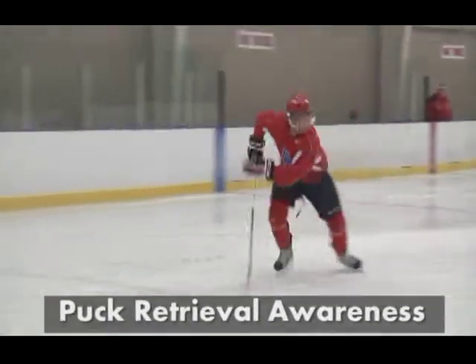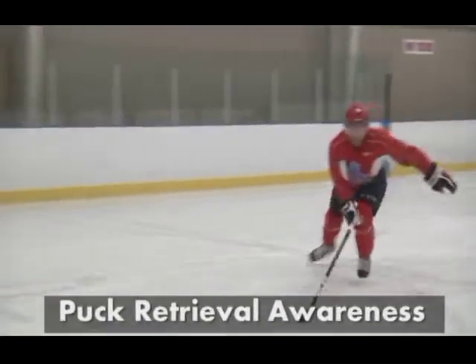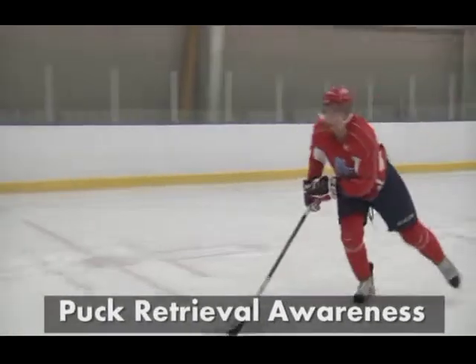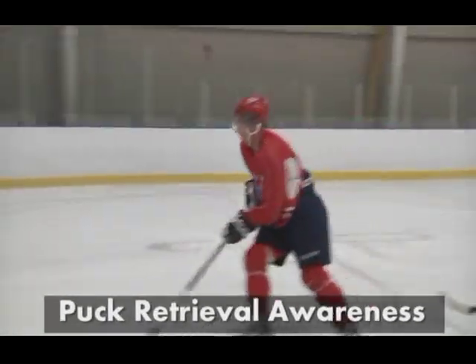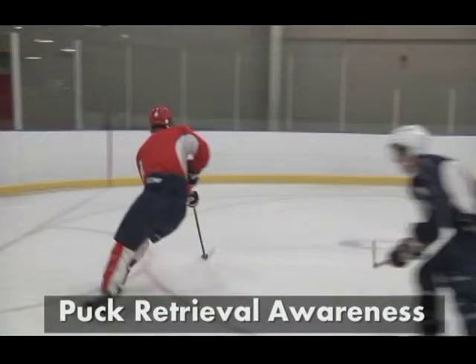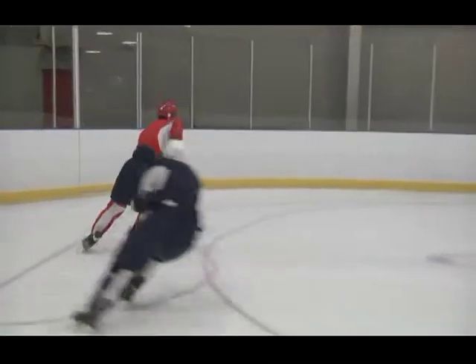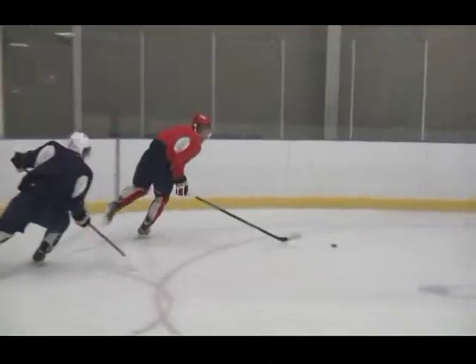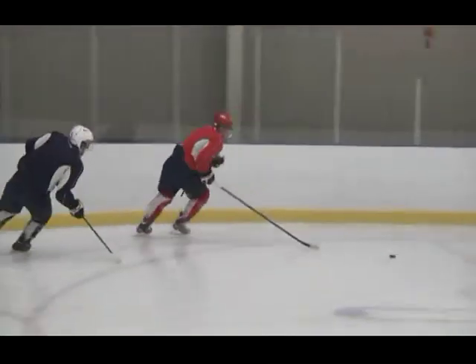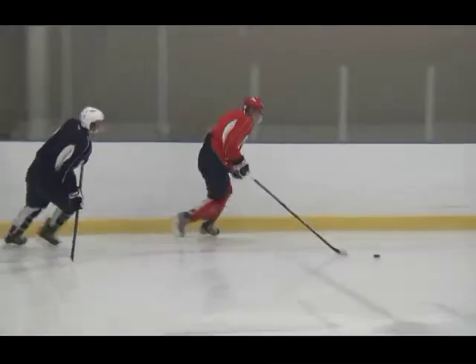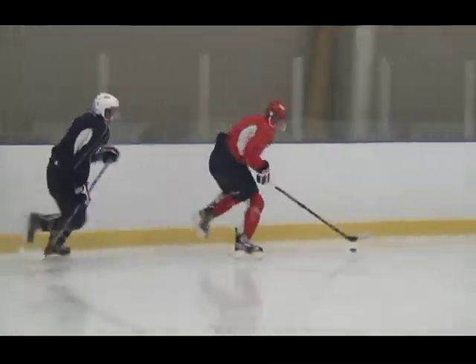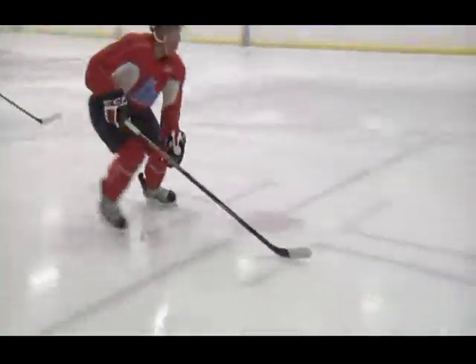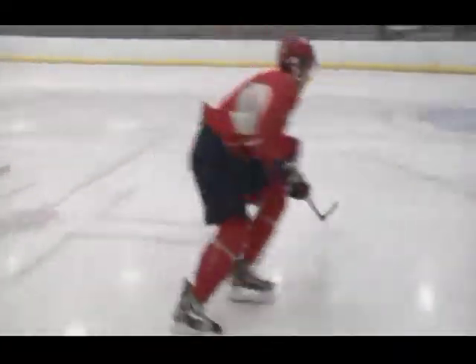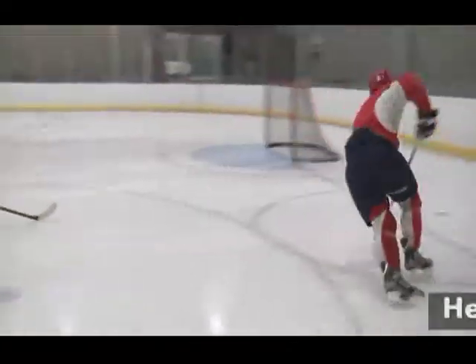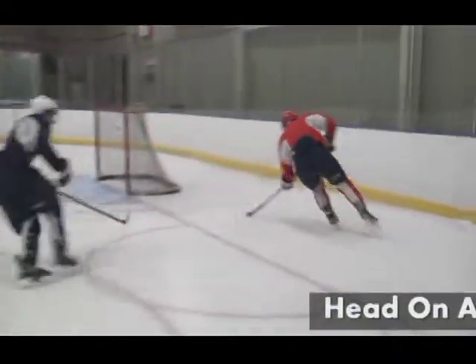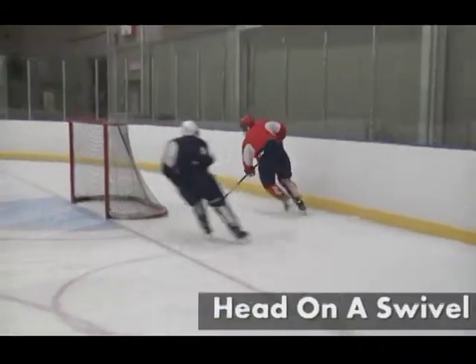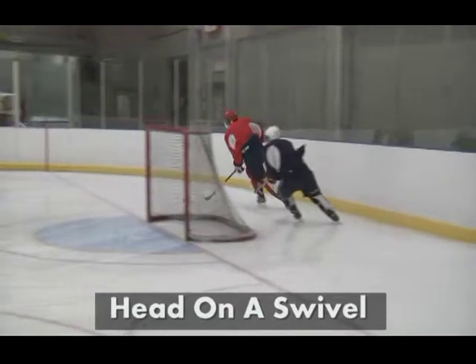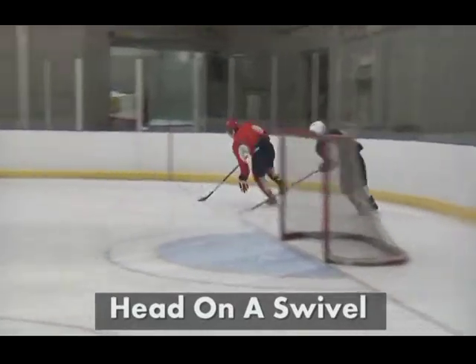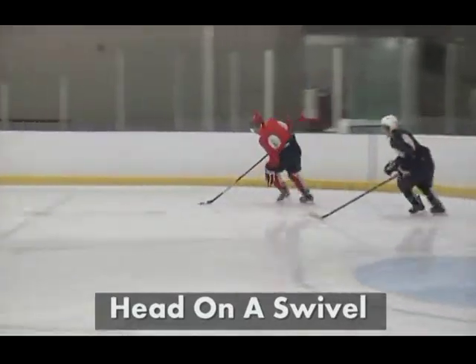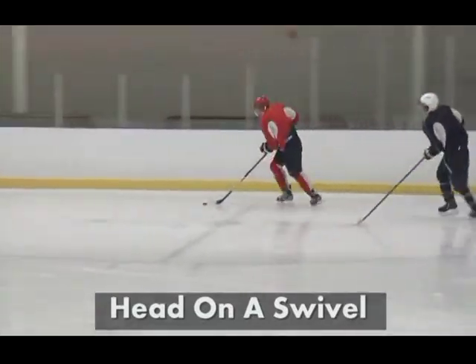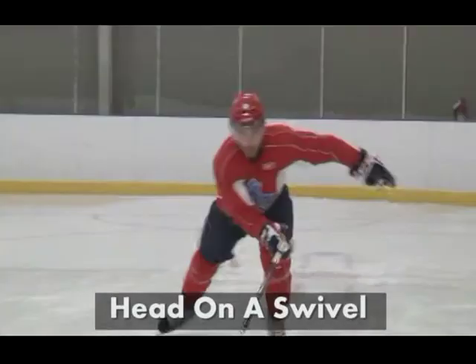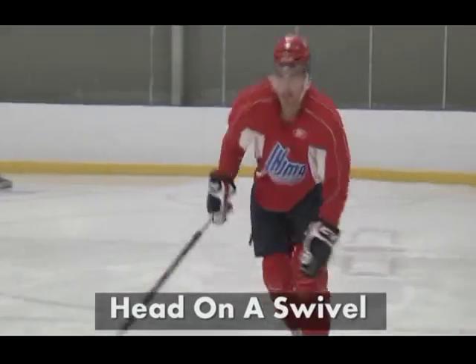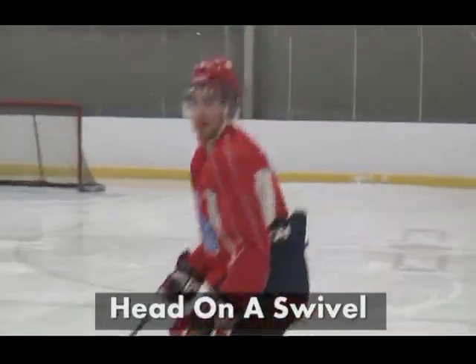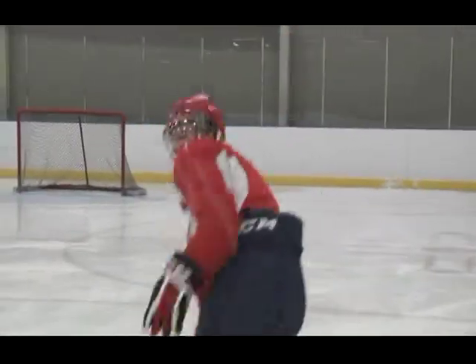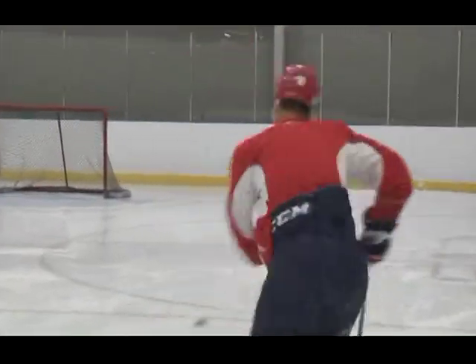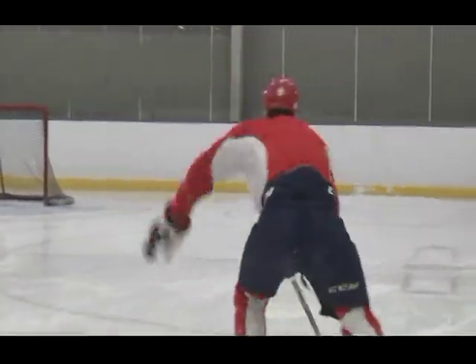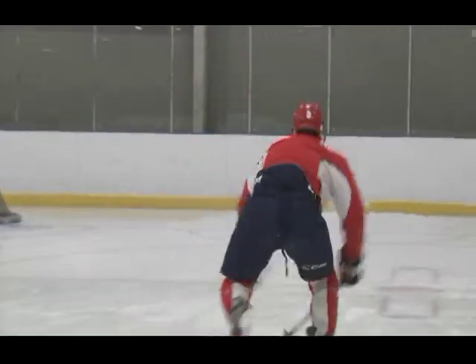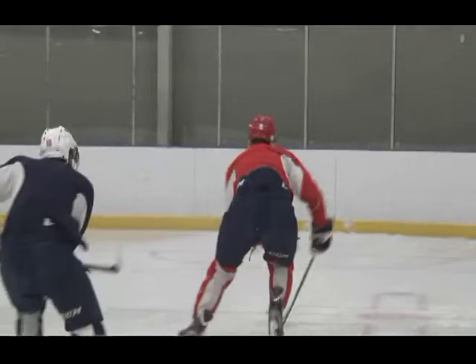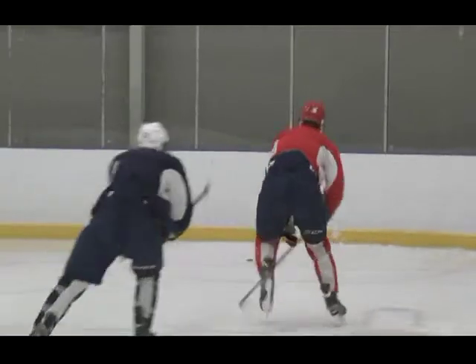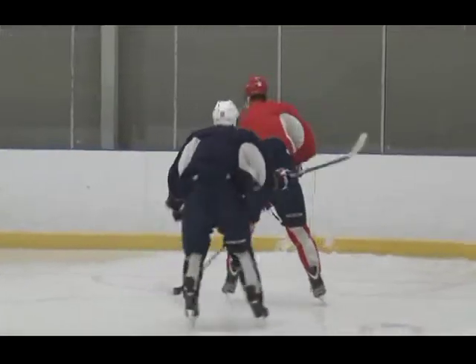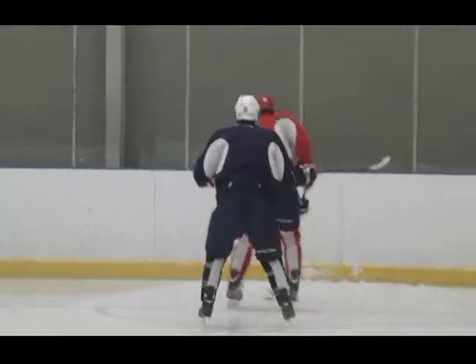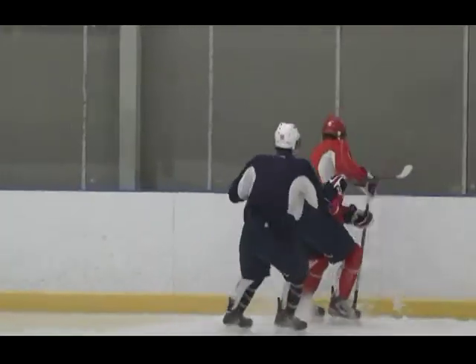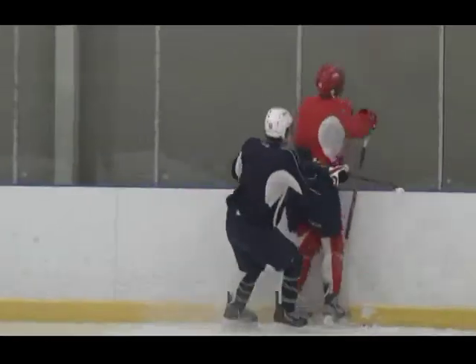The player receiving the puck has his head on a swivel, checking his shoulder to see where the forechecking pressure is coming from. Most importantly, the player retrieves the puck on a slight angle to protect the puck and avoid the possibility of a checking from behind unnecessary hit.